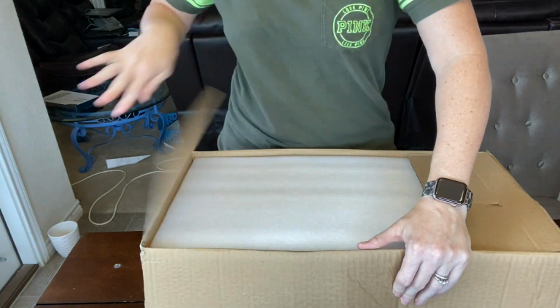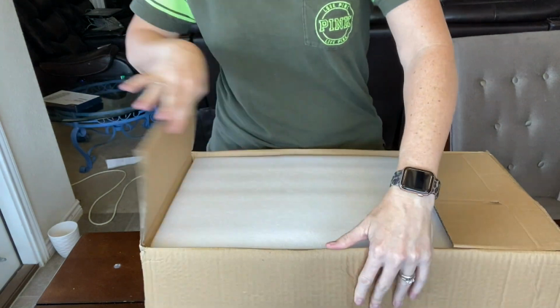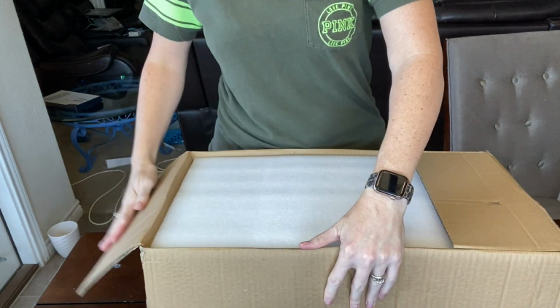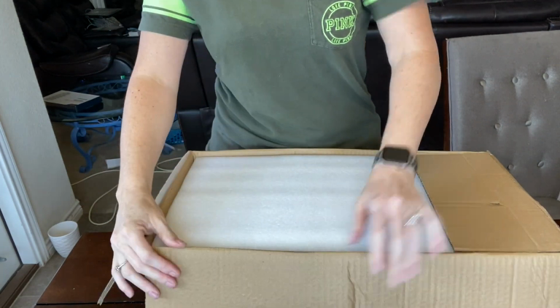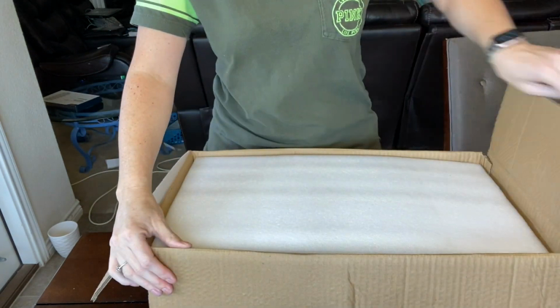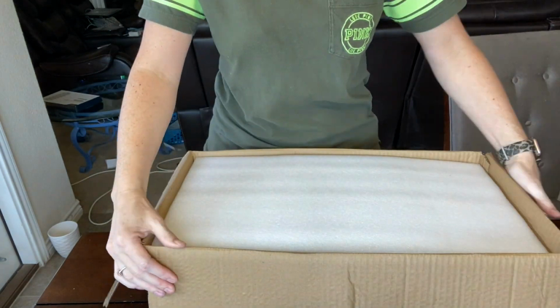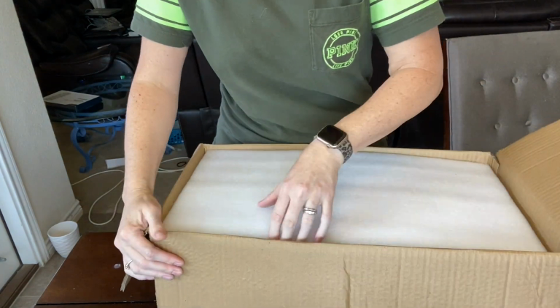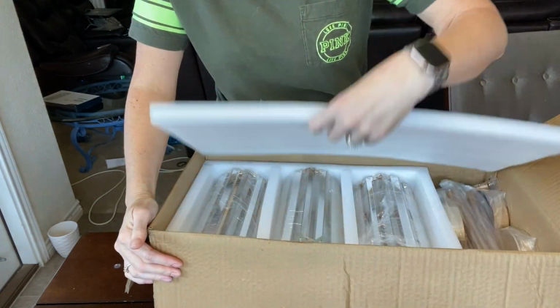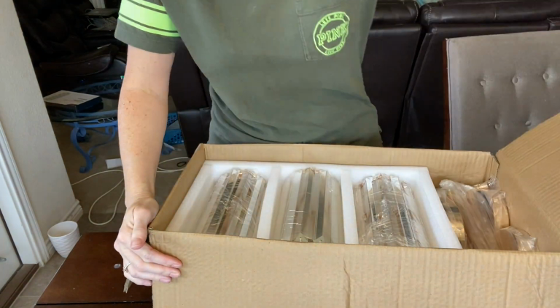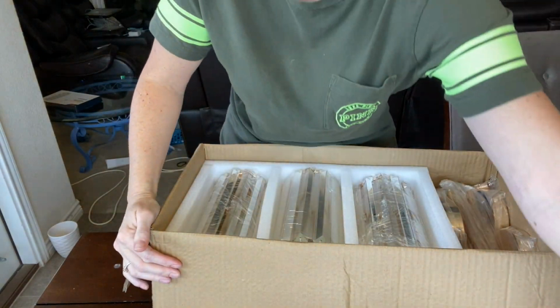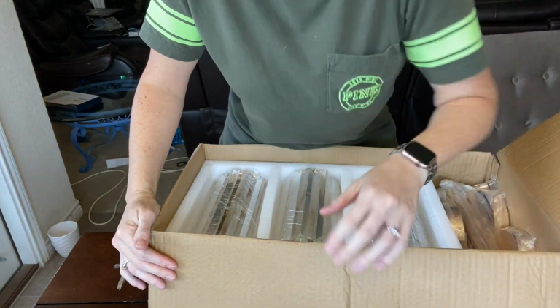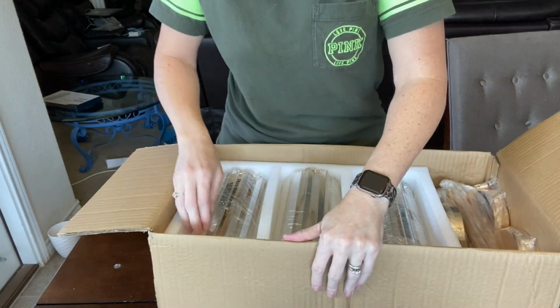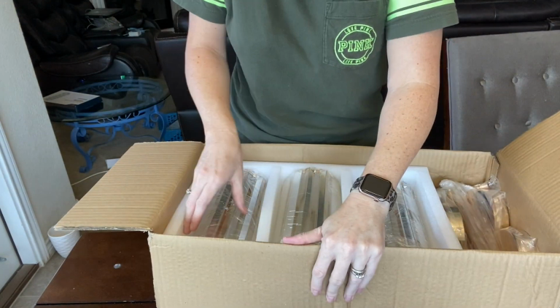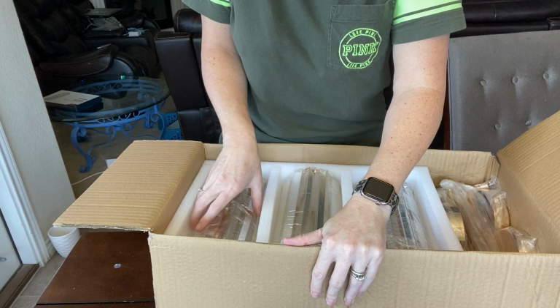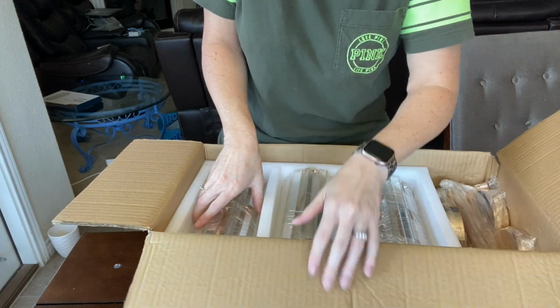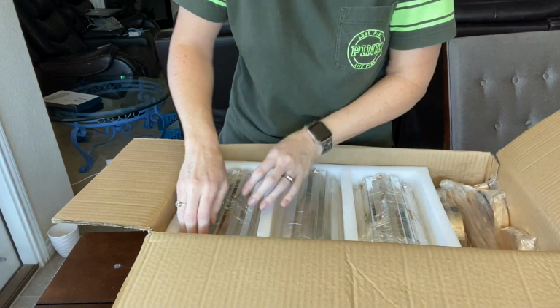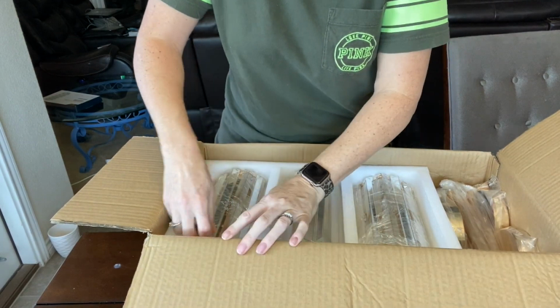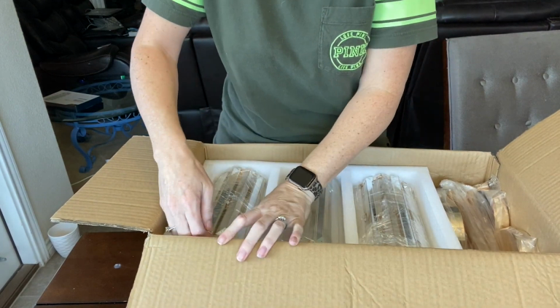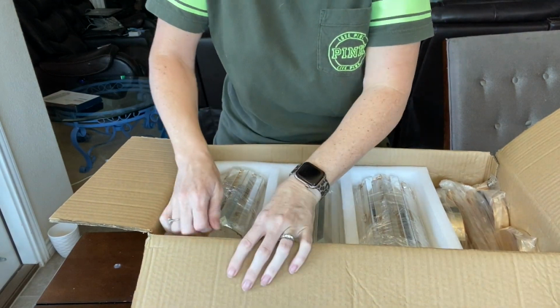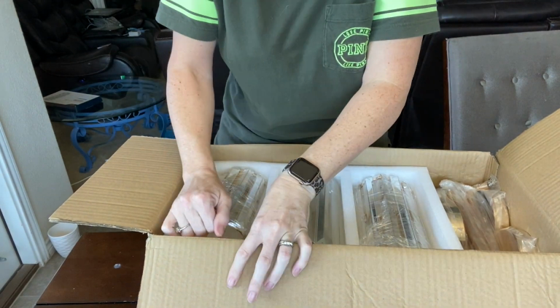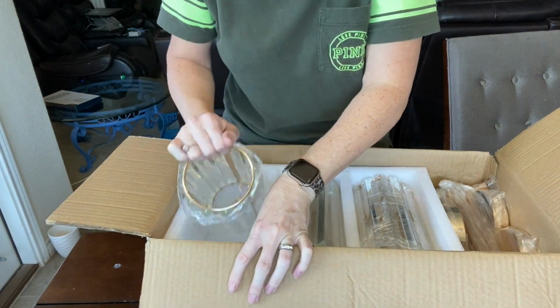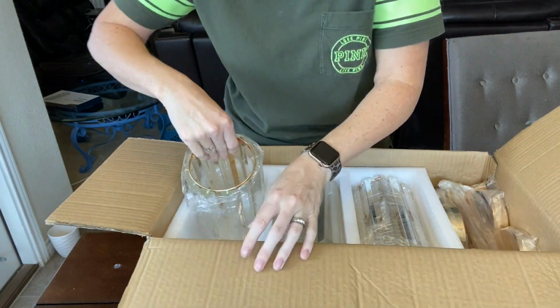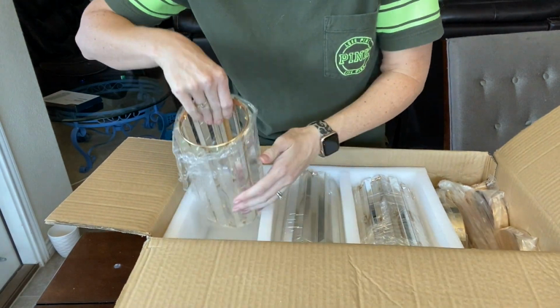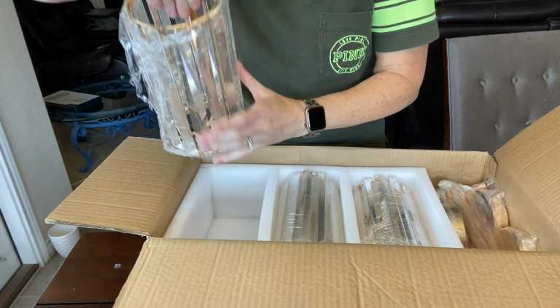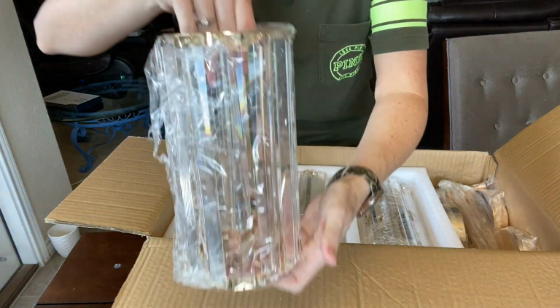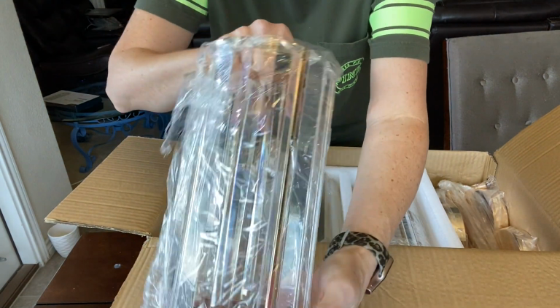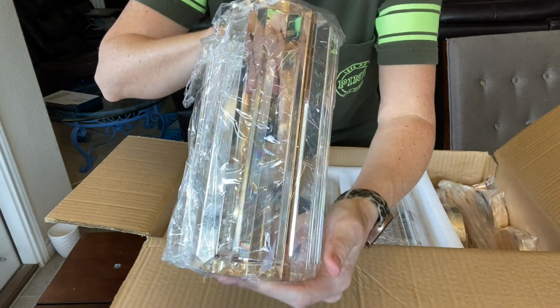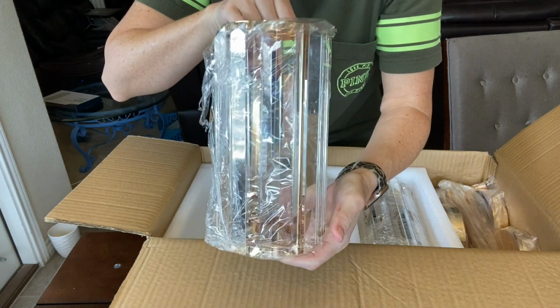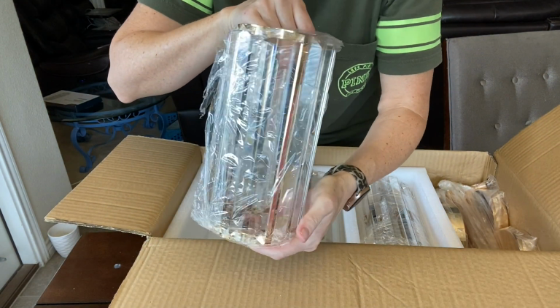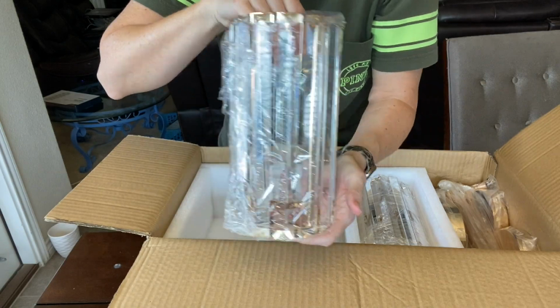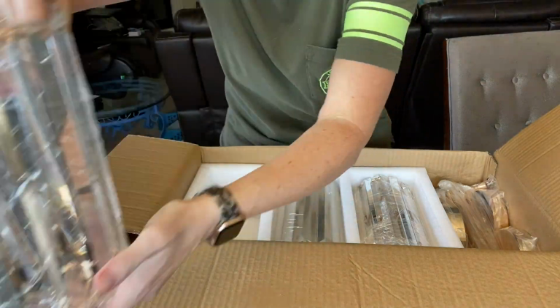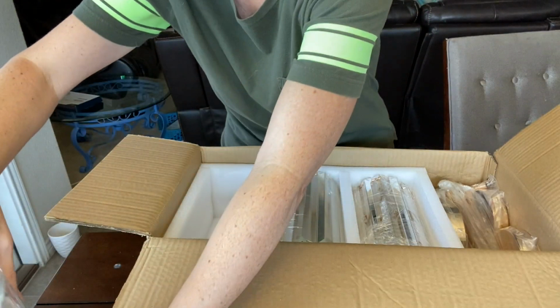I just received these so I am so excited to unbox them, show you how they look and how to put them together. These come as a pack of one, two, and three and I have the three pack.